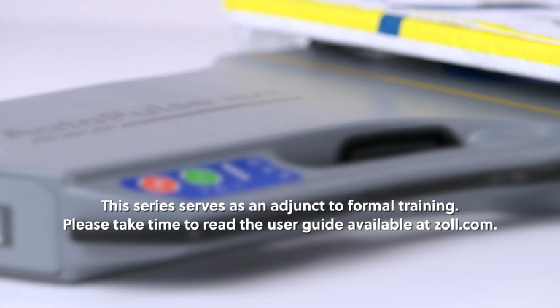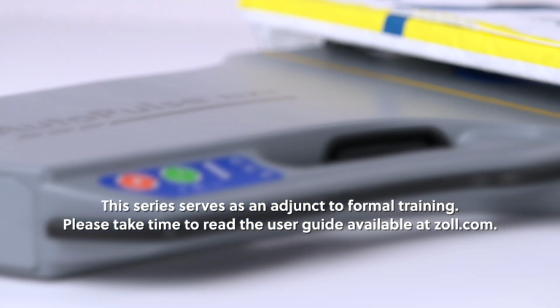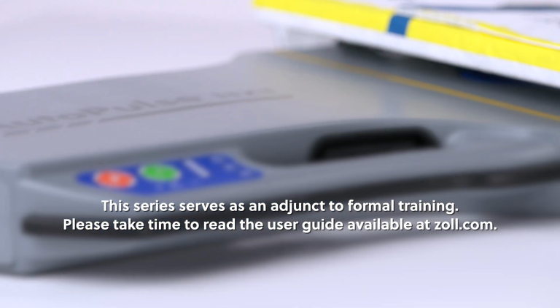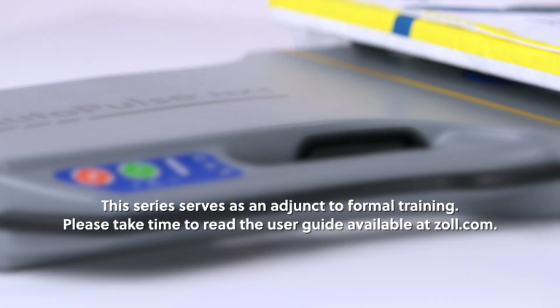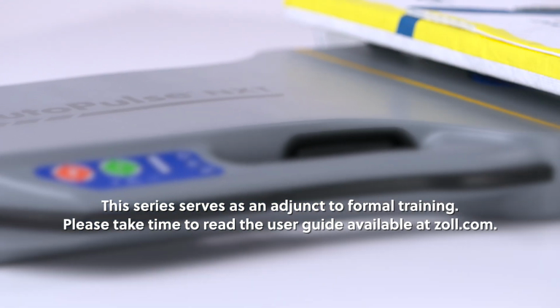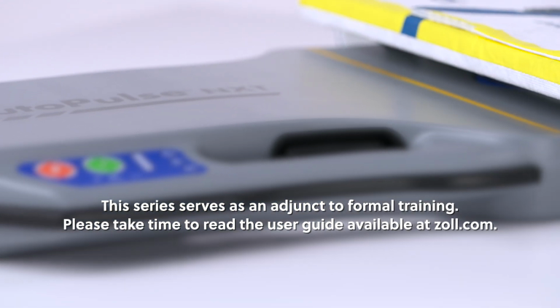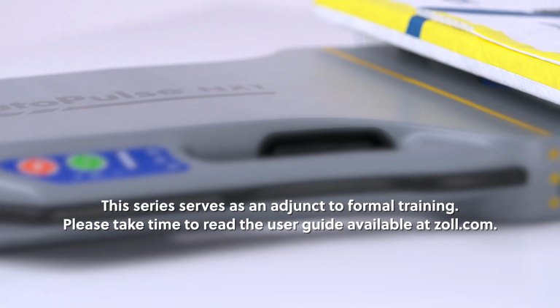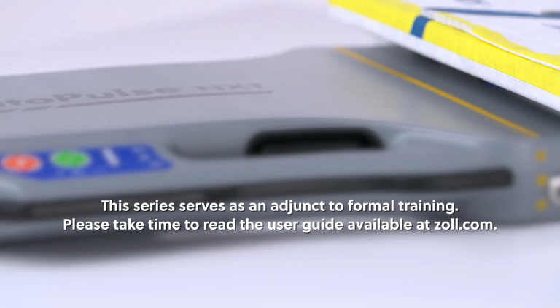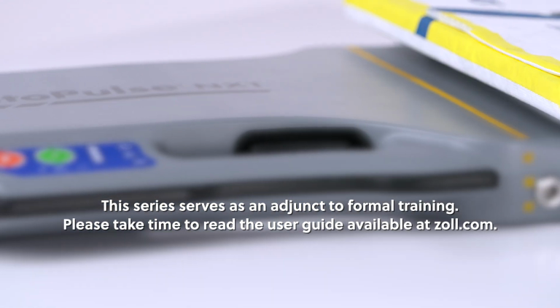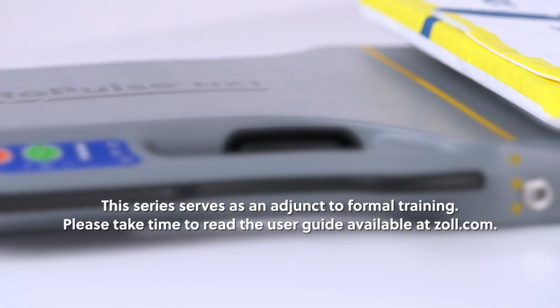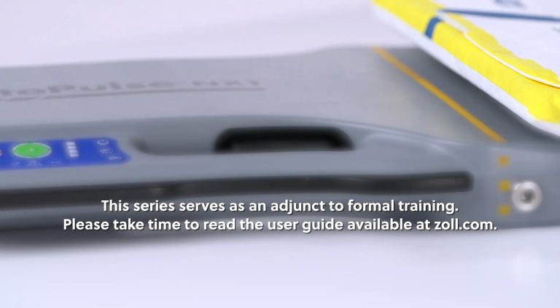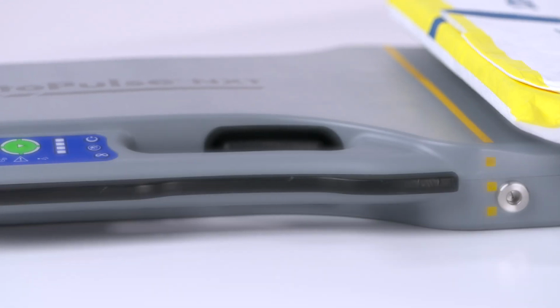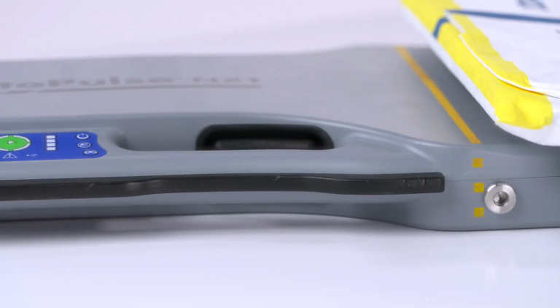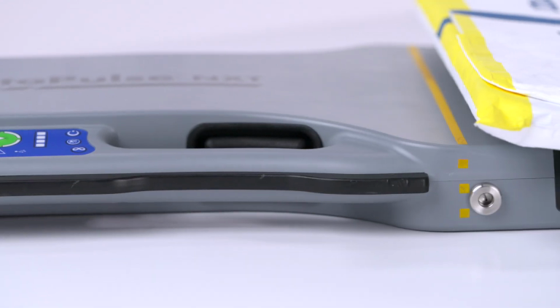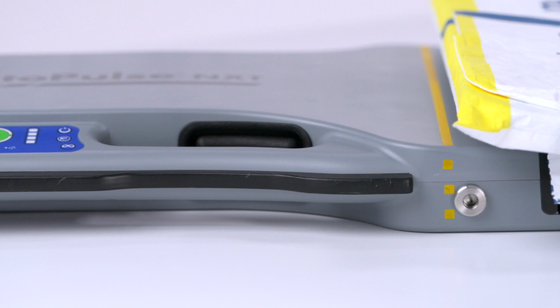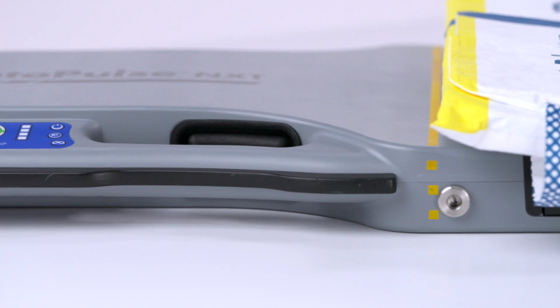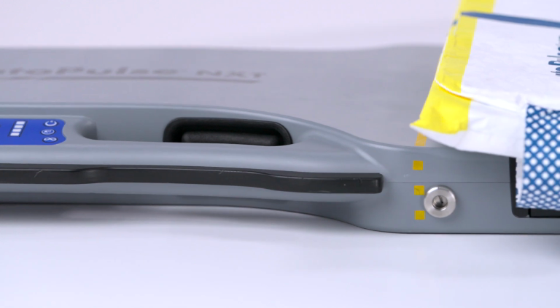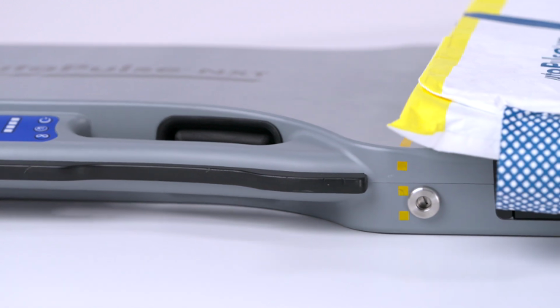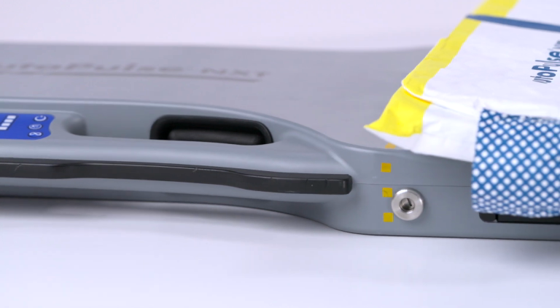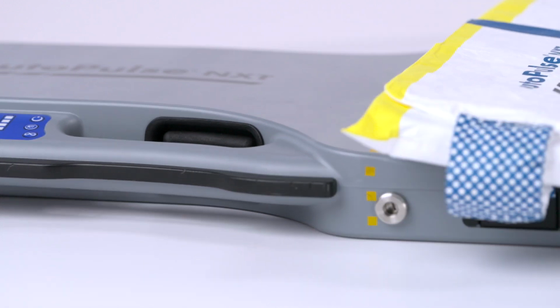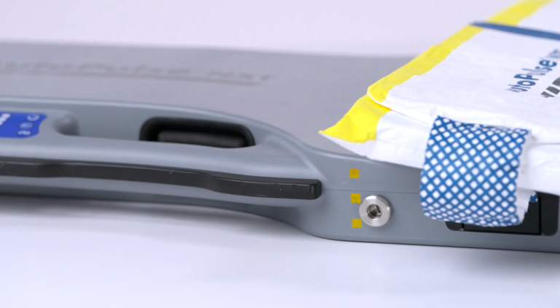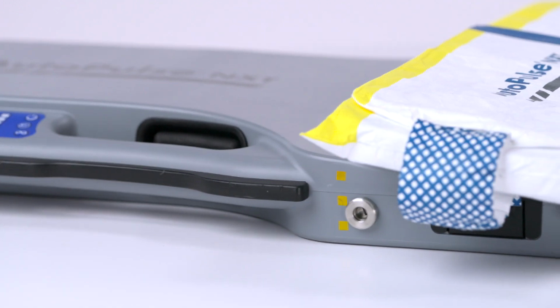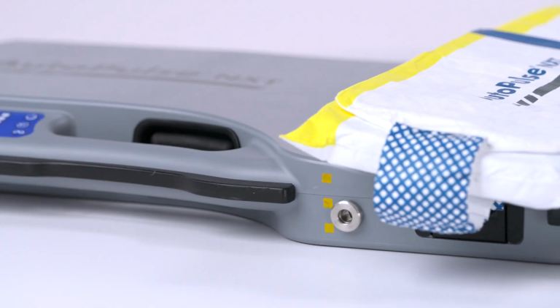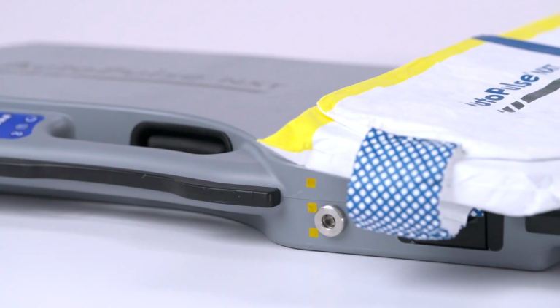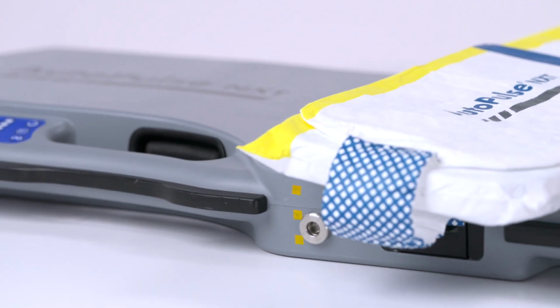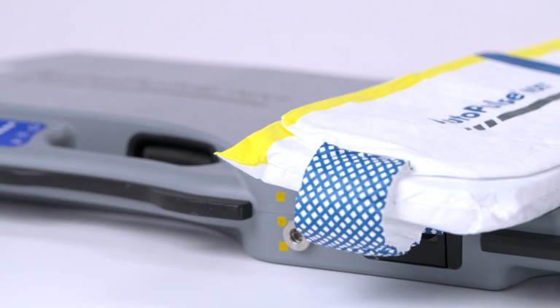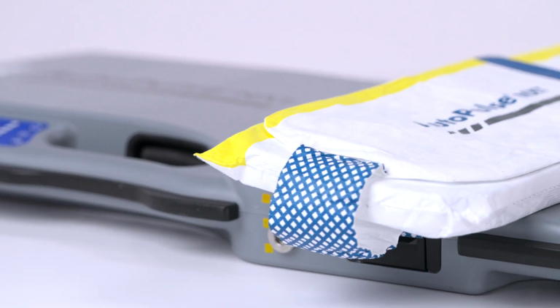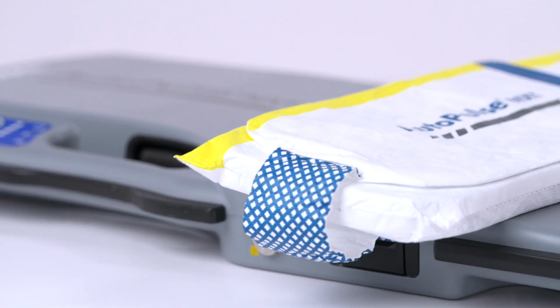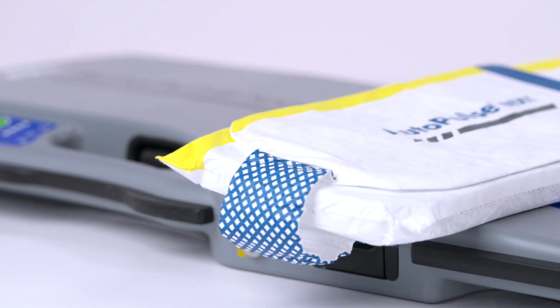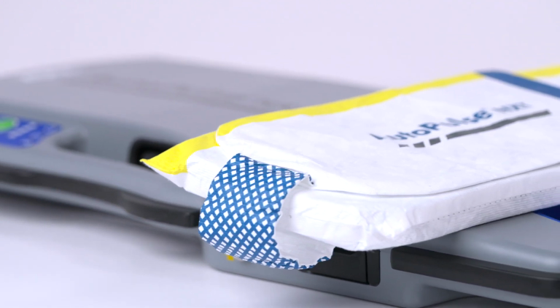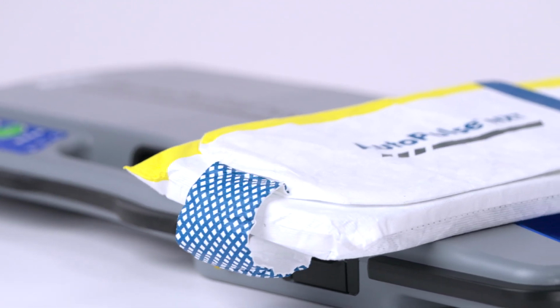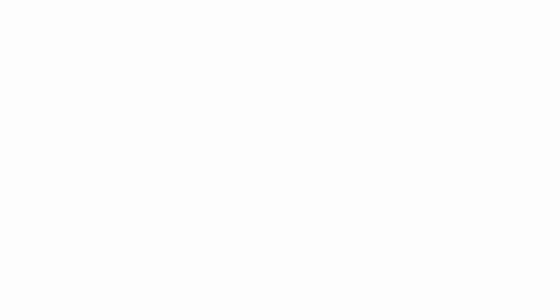Please take time to read the user guide available at zoll.com. Proper use of the system requires a thorough understanding of the product, appropriate training, and practice.